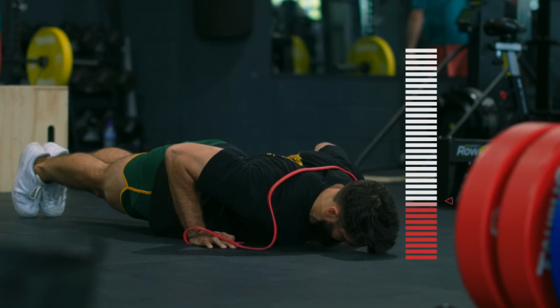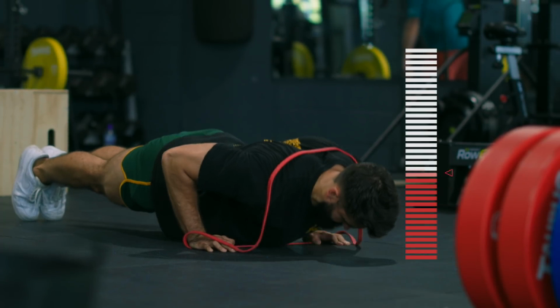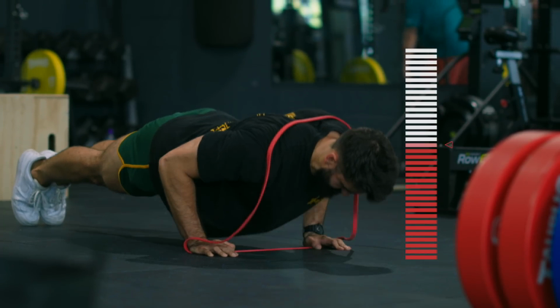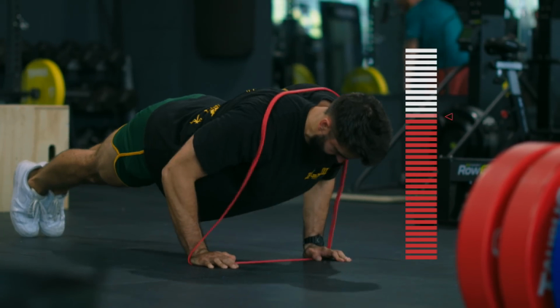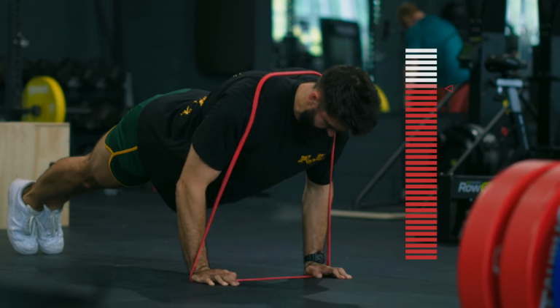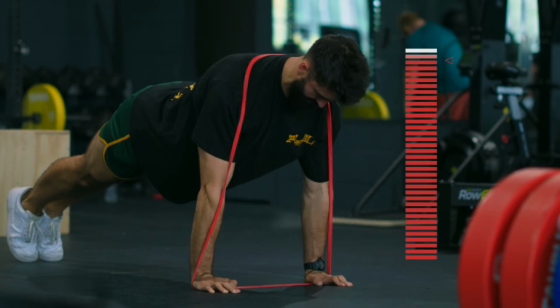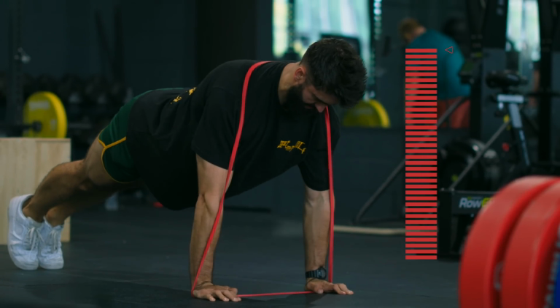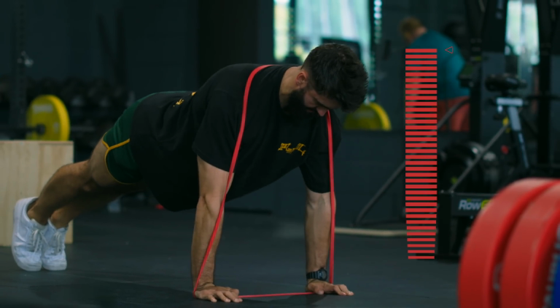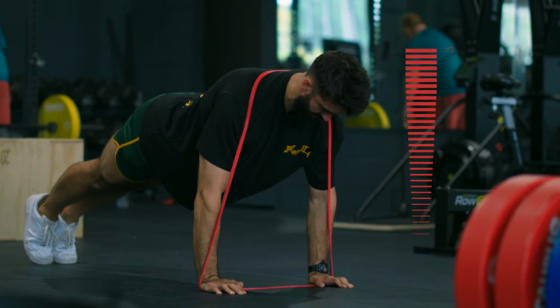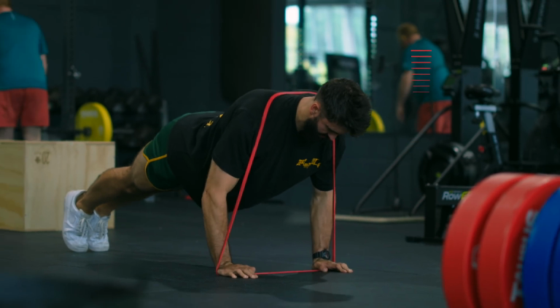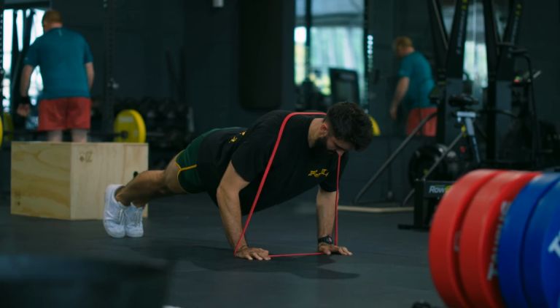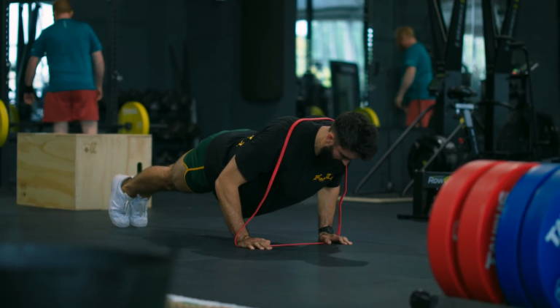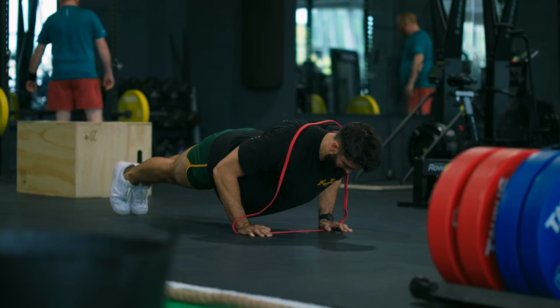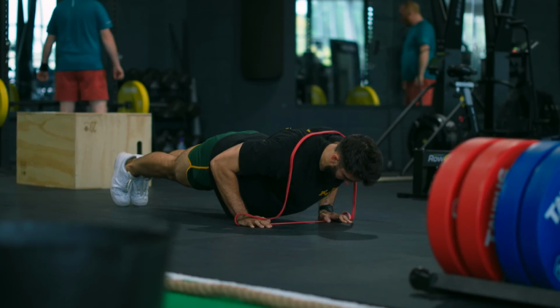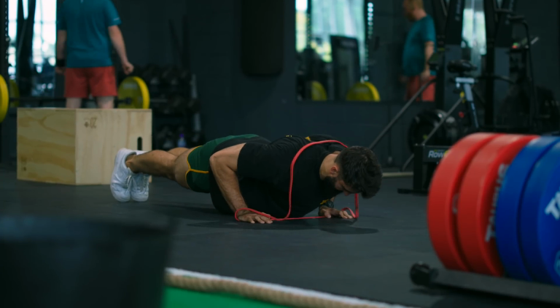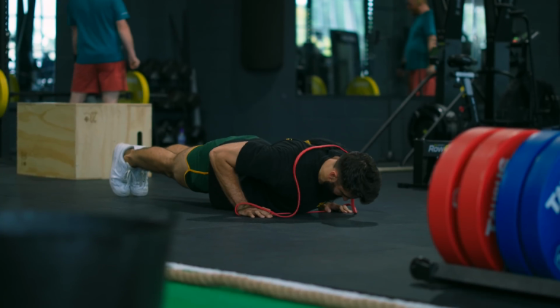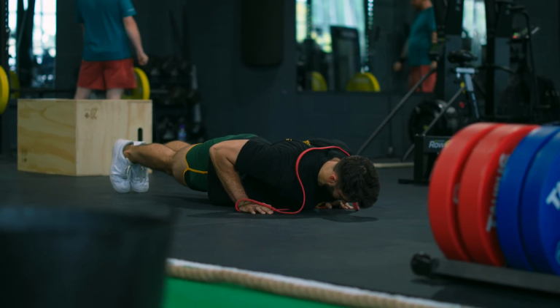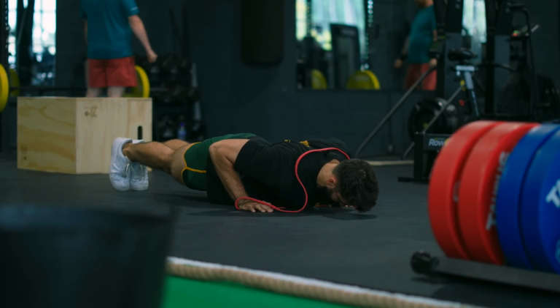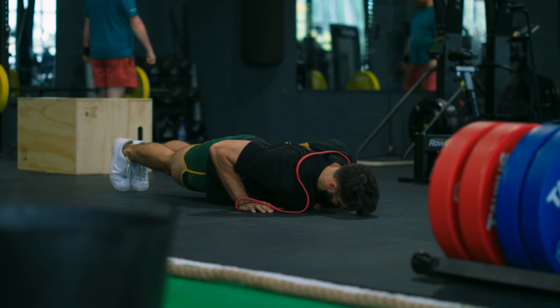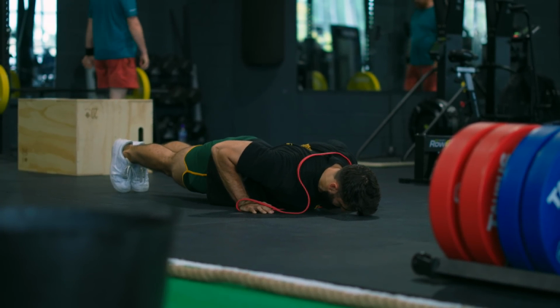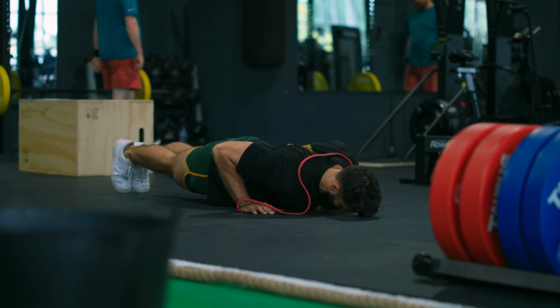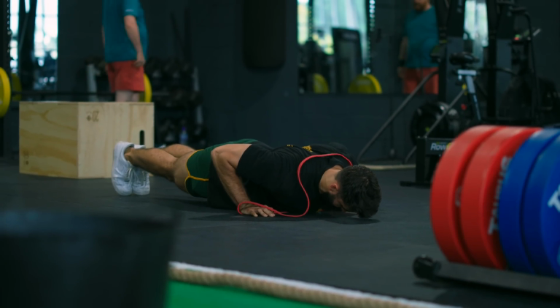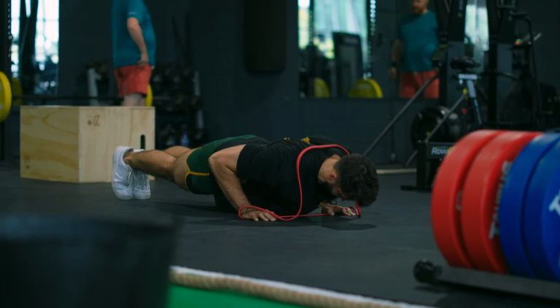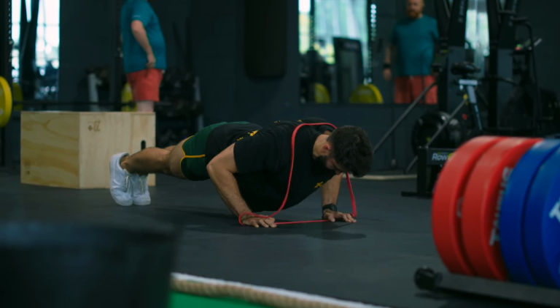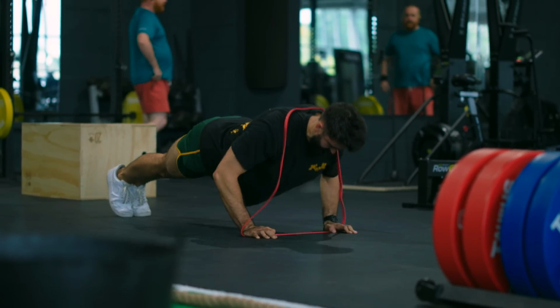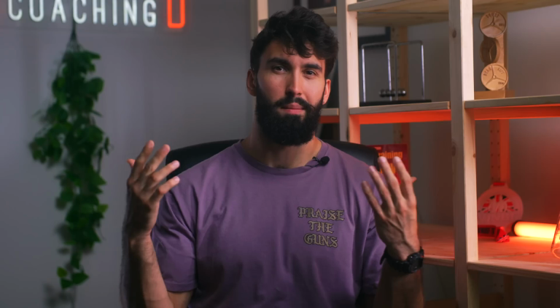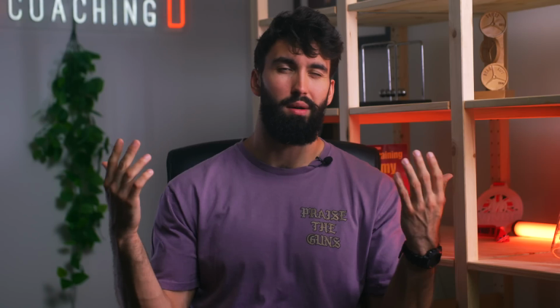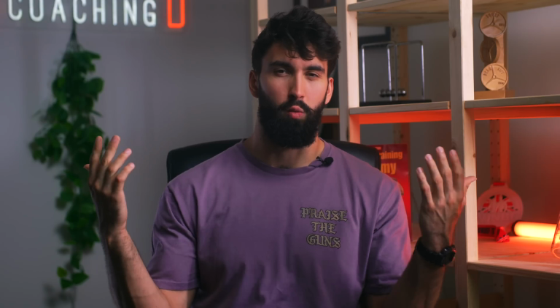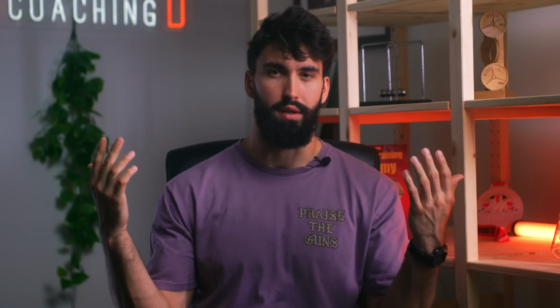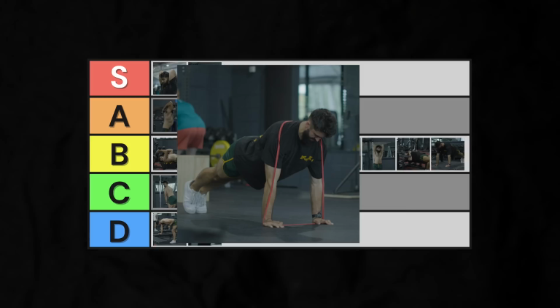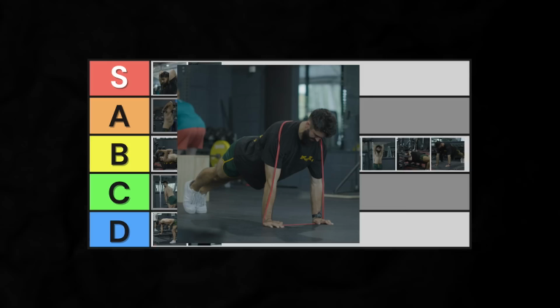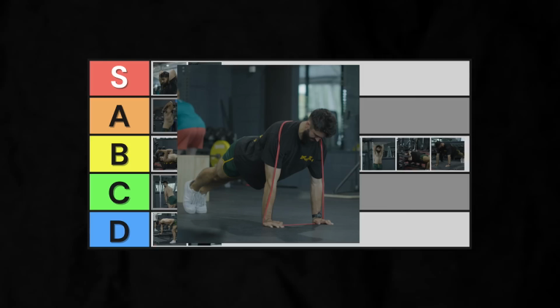Plus, since most people can get to failure with a reasonable number of reps on push-ups, the trade-off in loadability versus resistance profile probably isn't worth it. Mid C-tier.